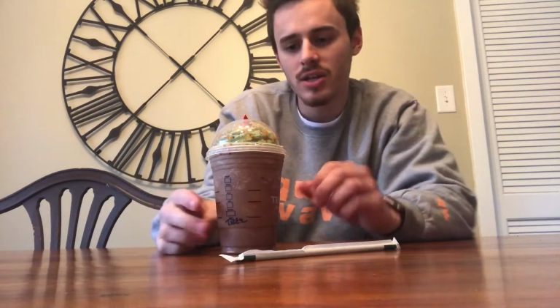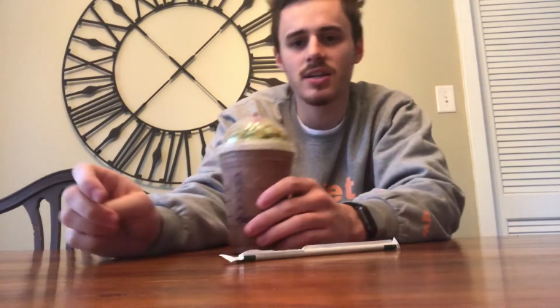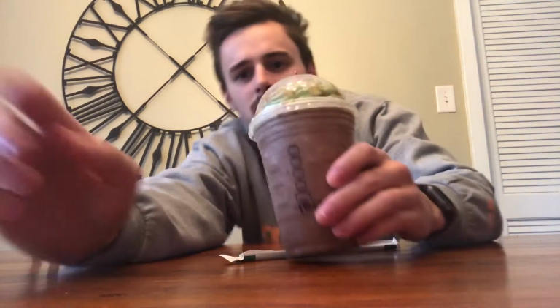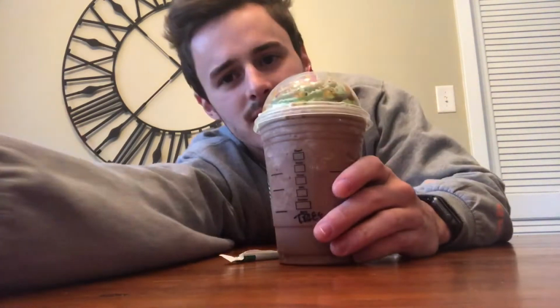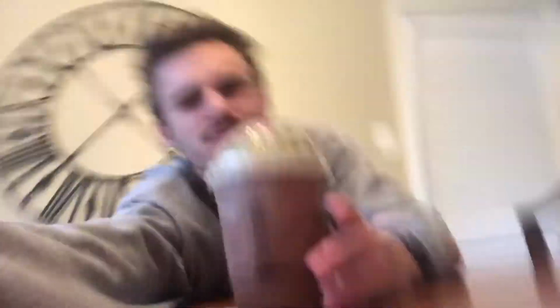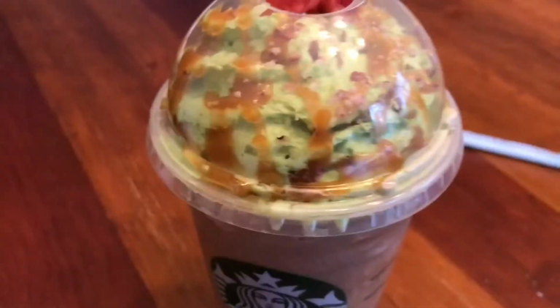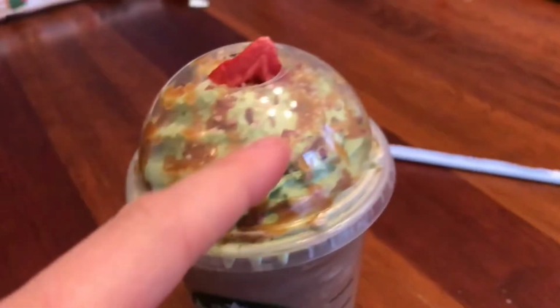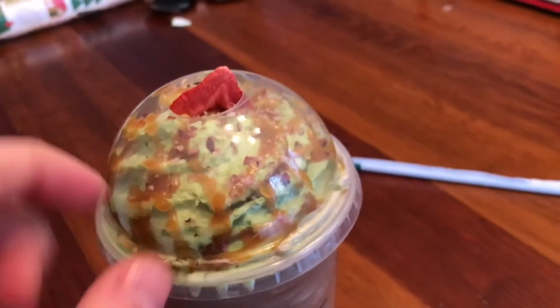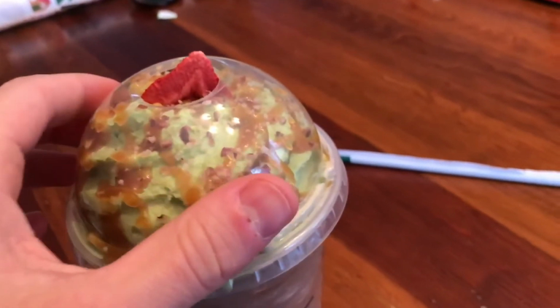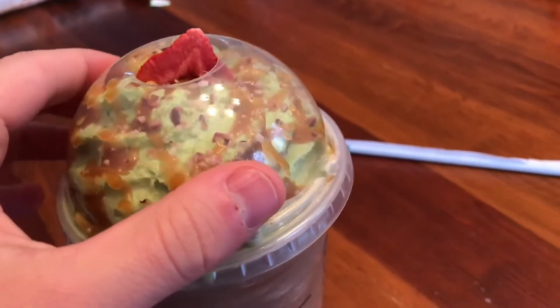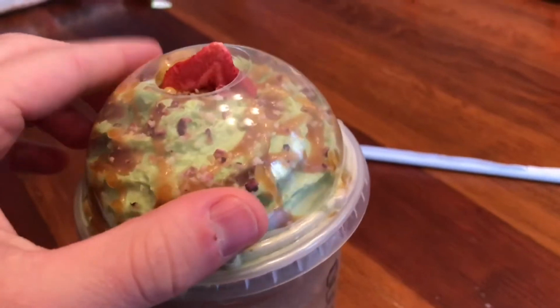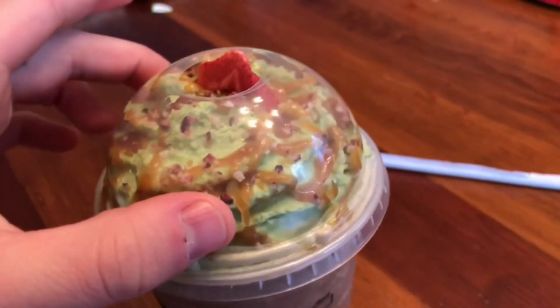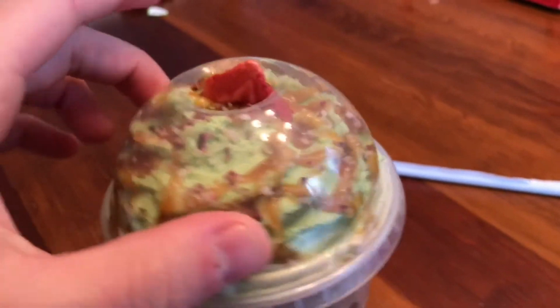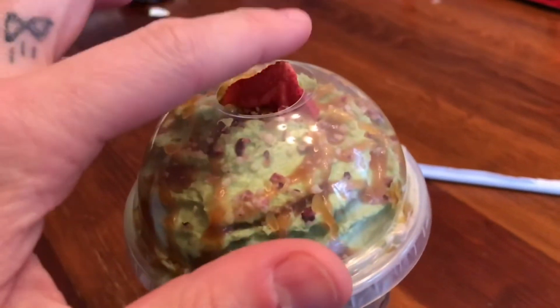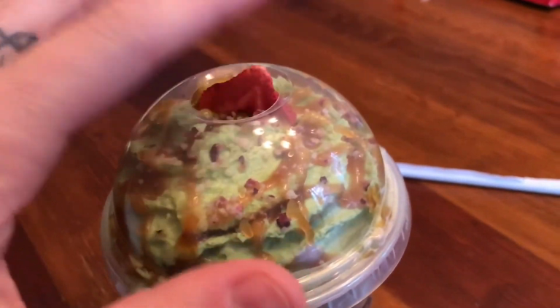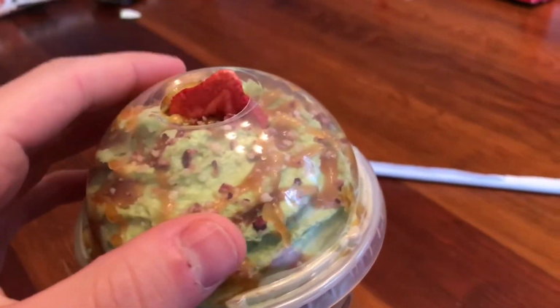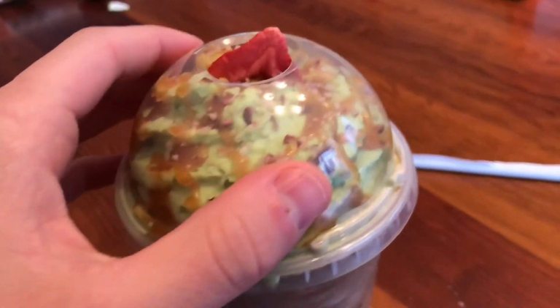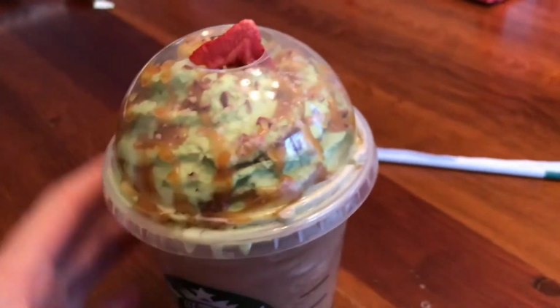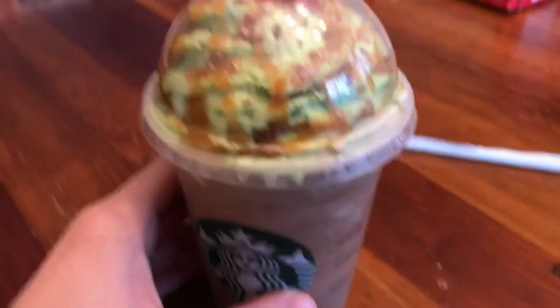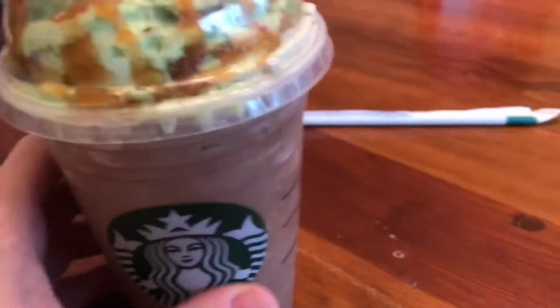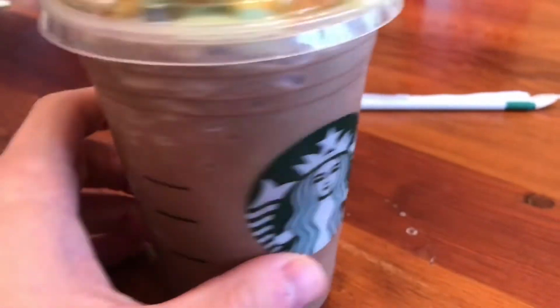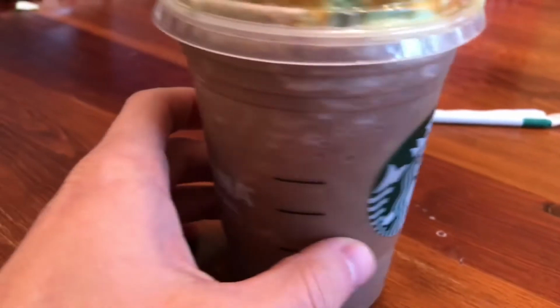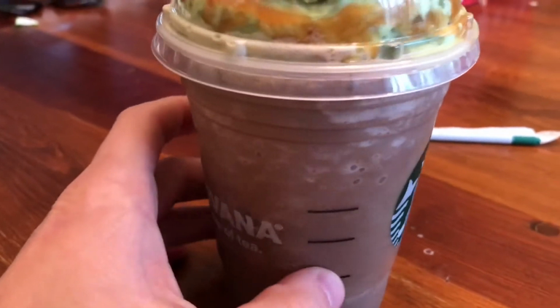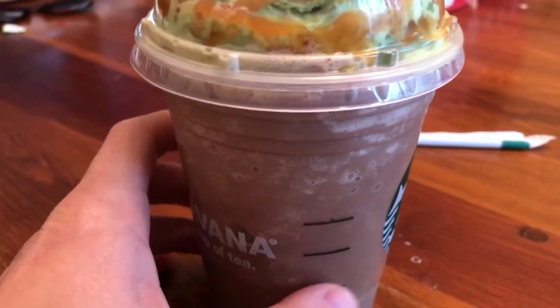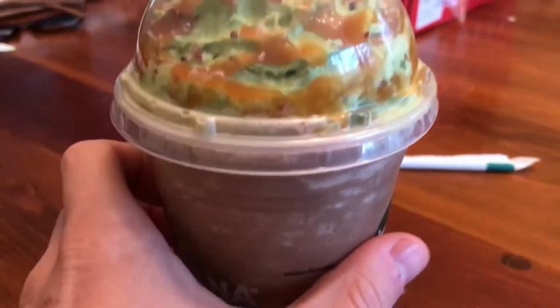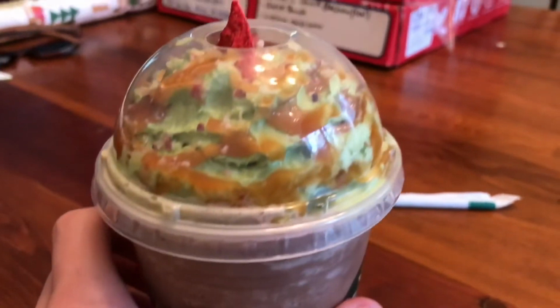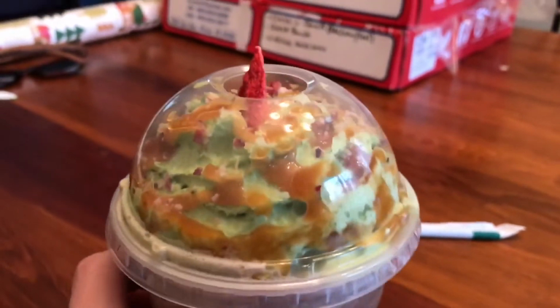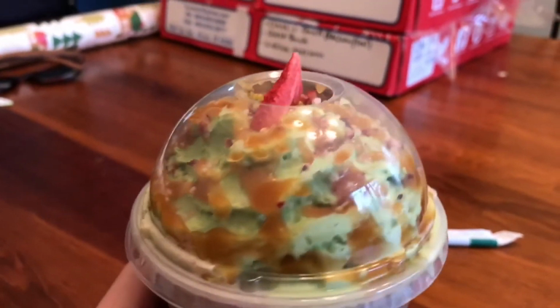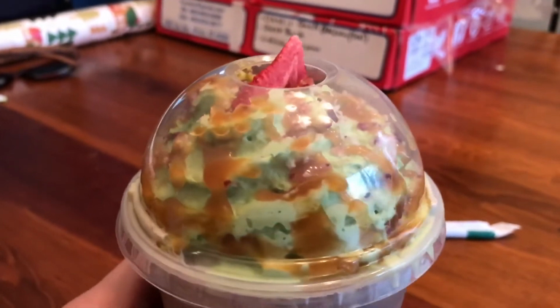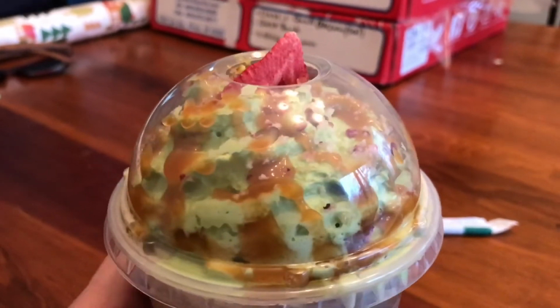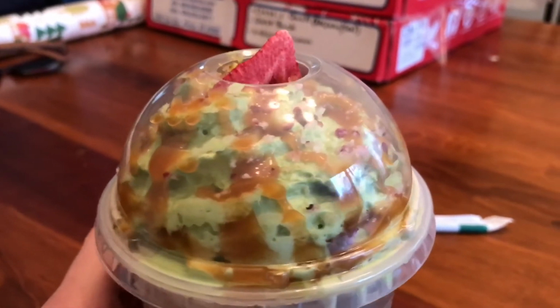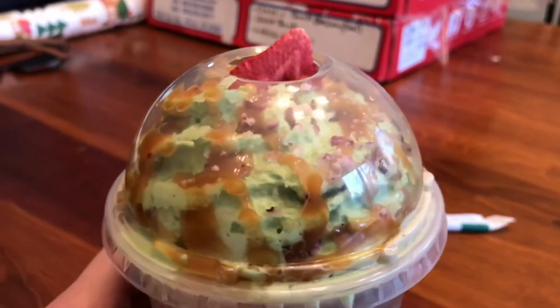Look at this. Let me get a nice little shot. So it's a little melted, but look how nice that looks — got a little strawberry on top. I don't know what flavor it is. My guess is just chocolate. But look, it looks like a Christmas tree.